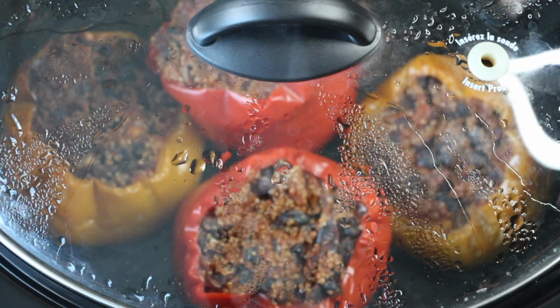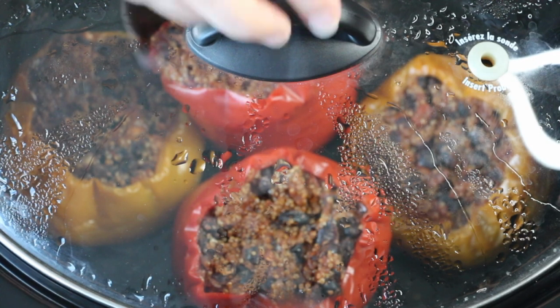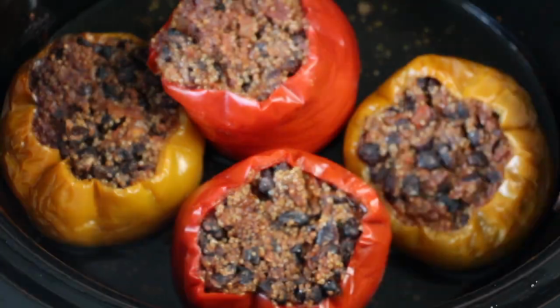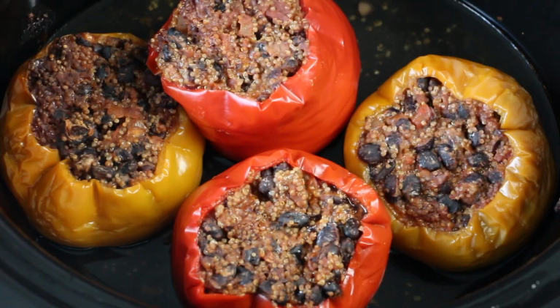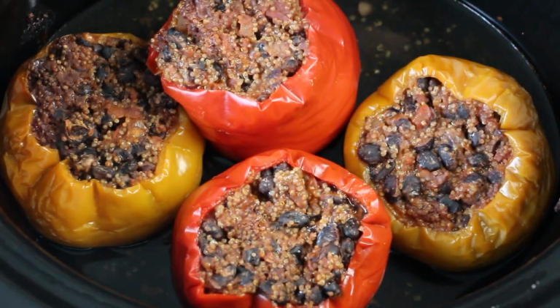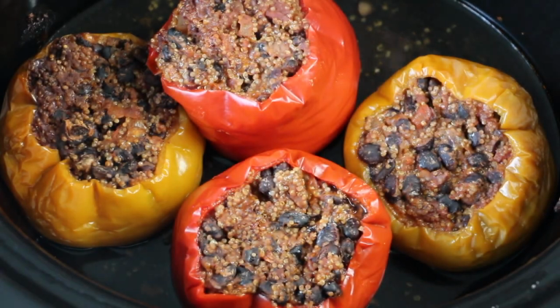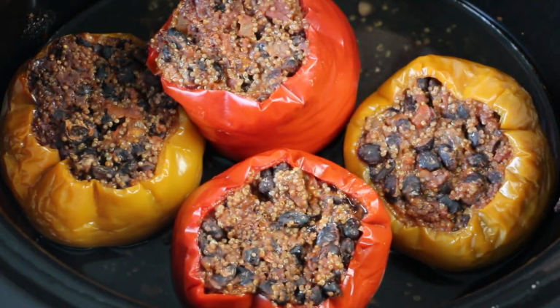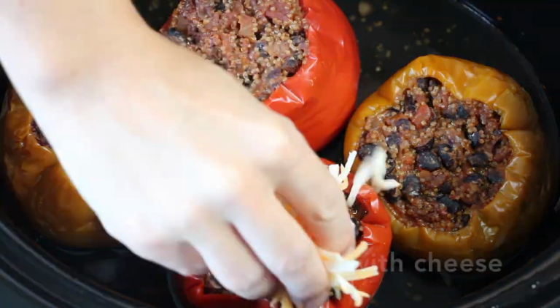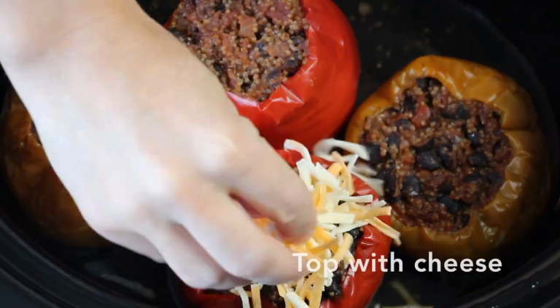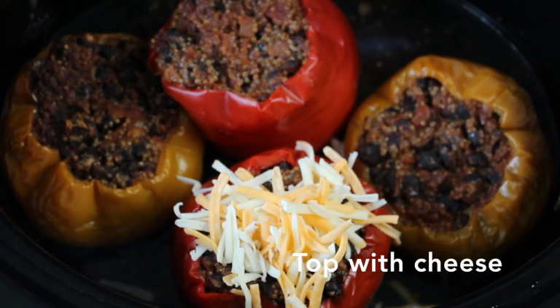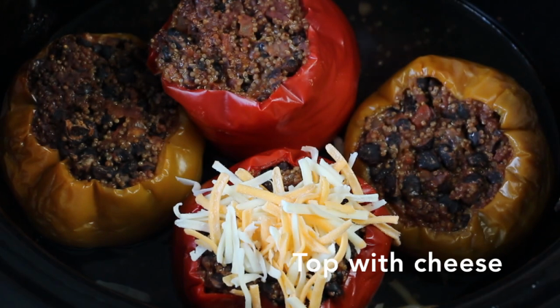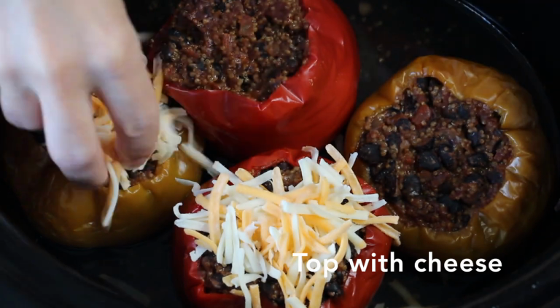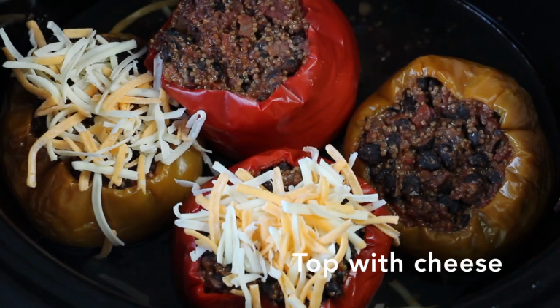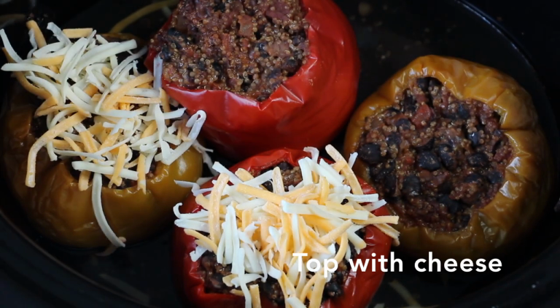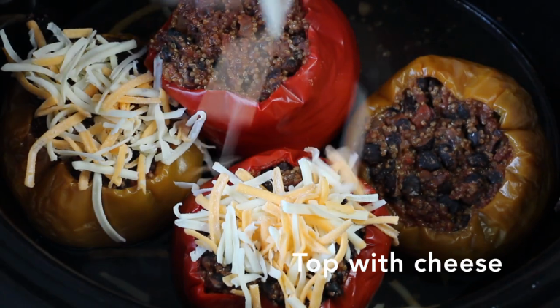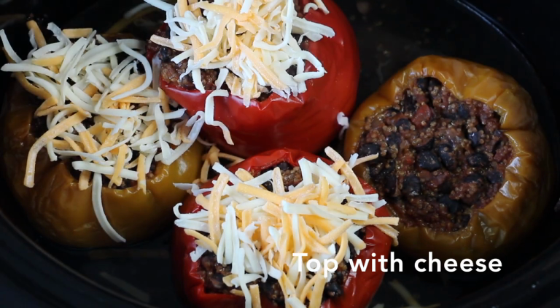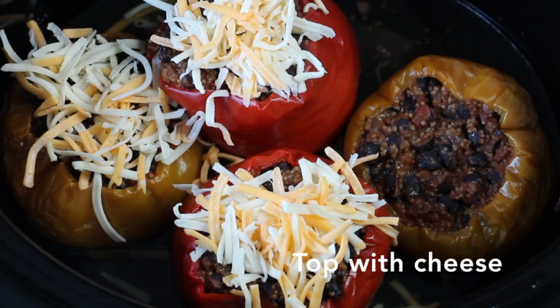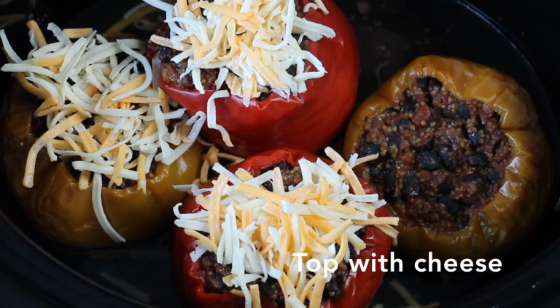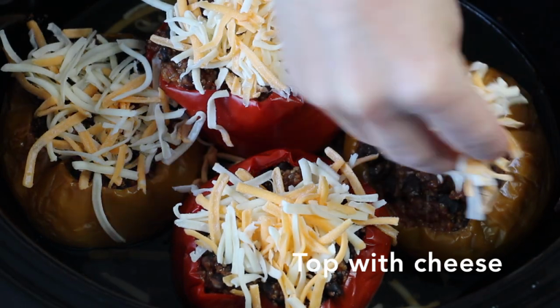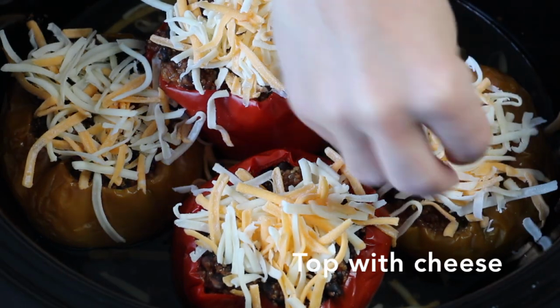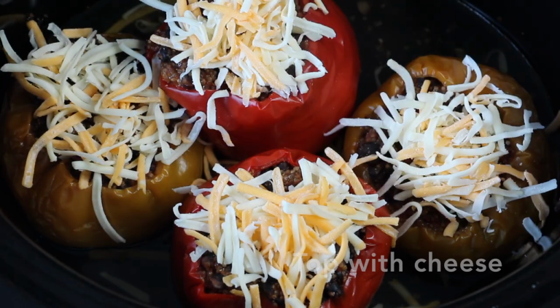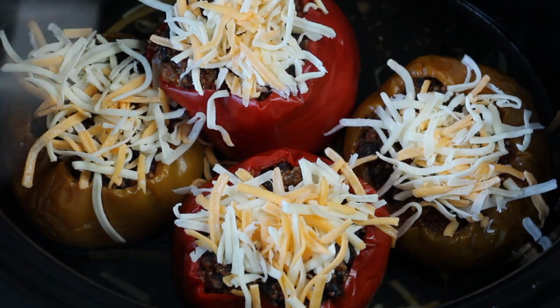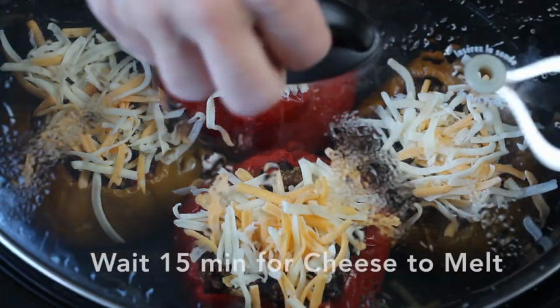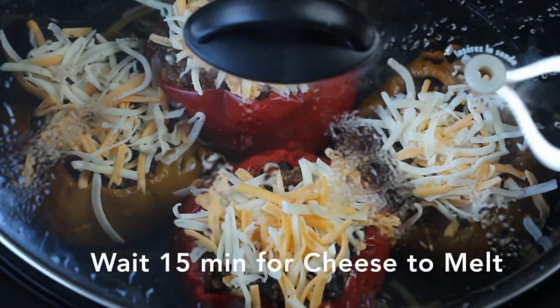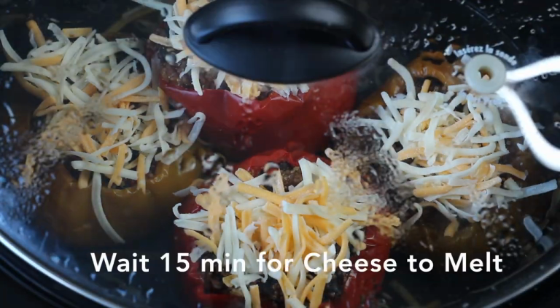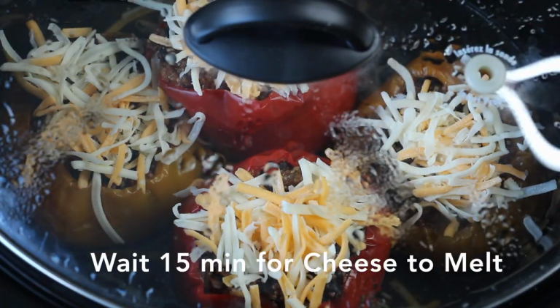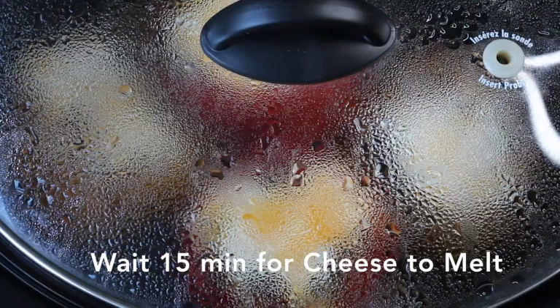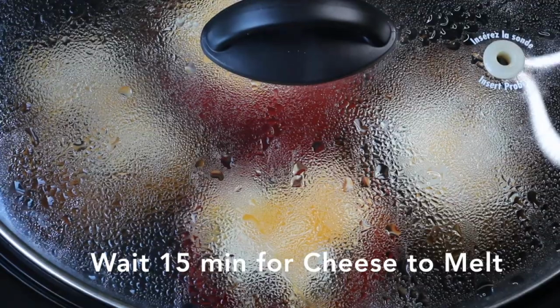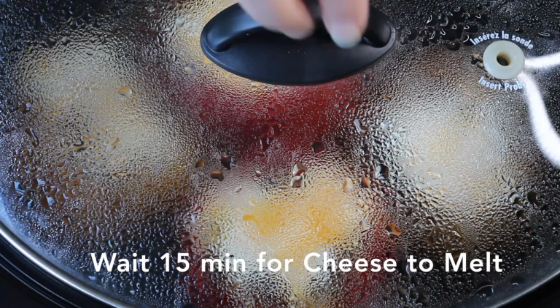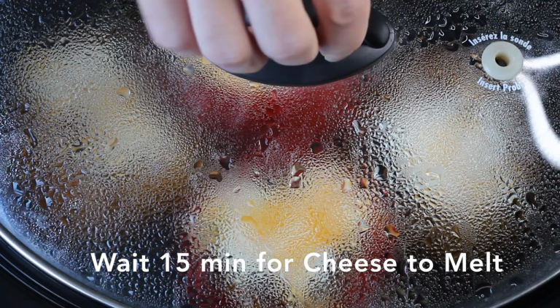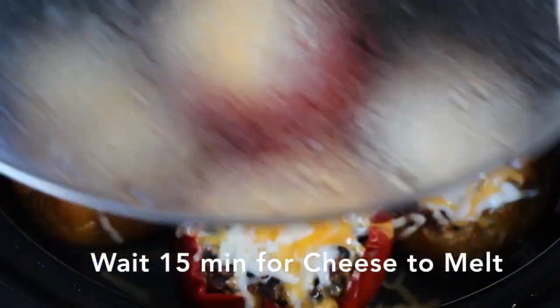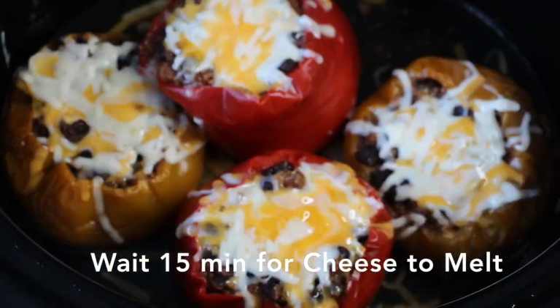Once six hours have passed, top each pepper with cheese. Cover once again and wait for the cheese to melt.